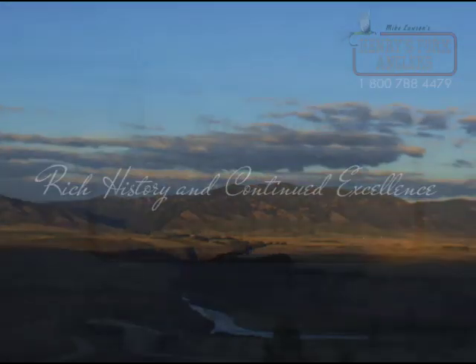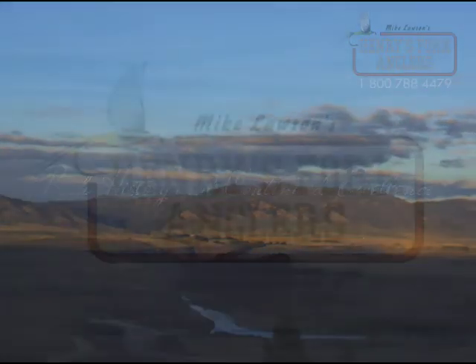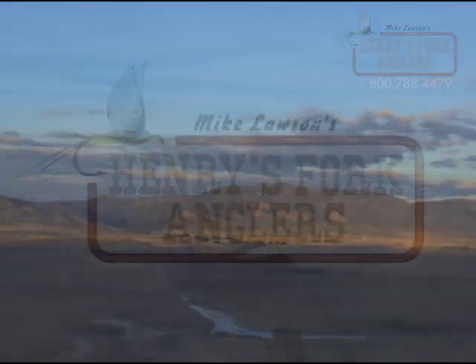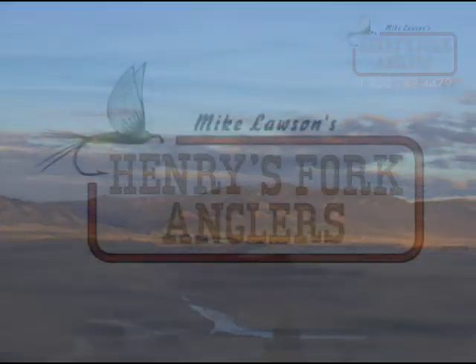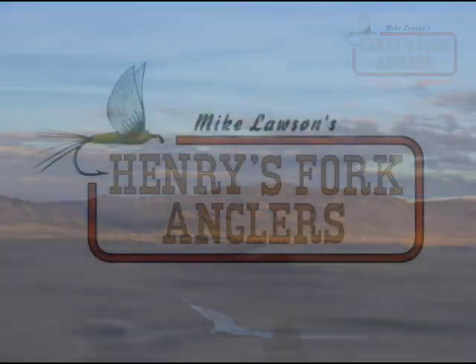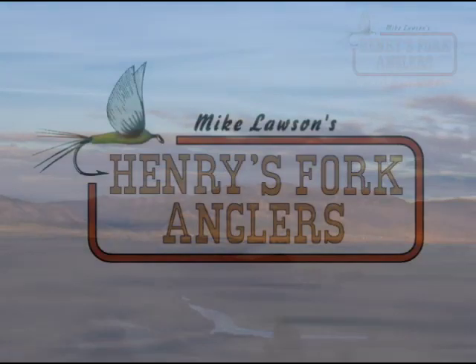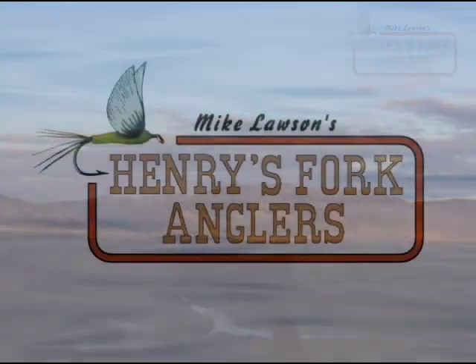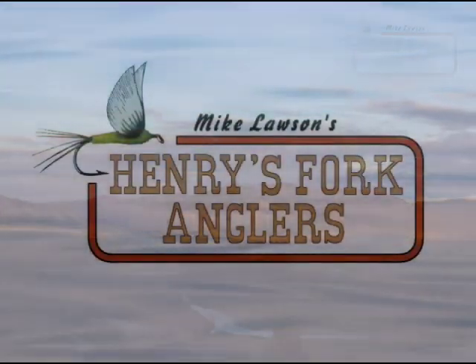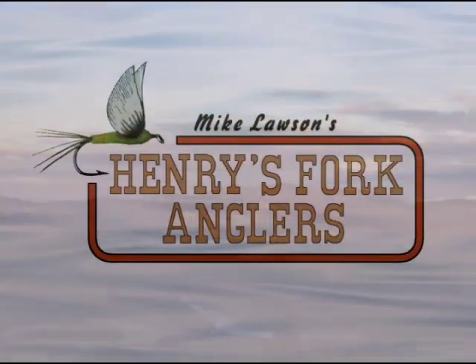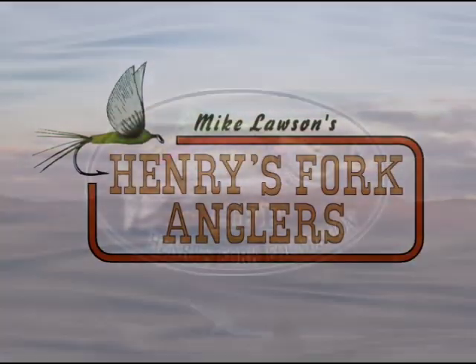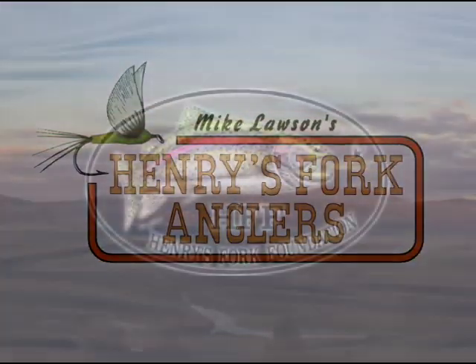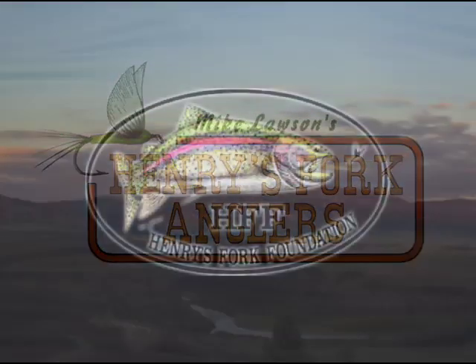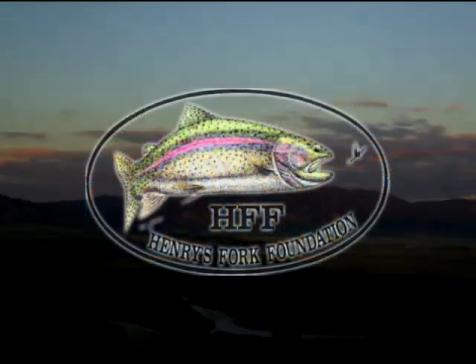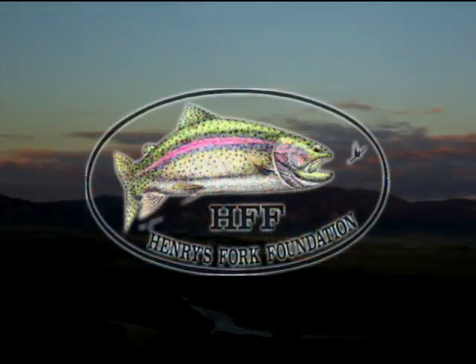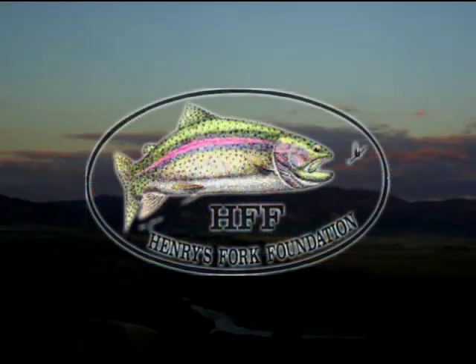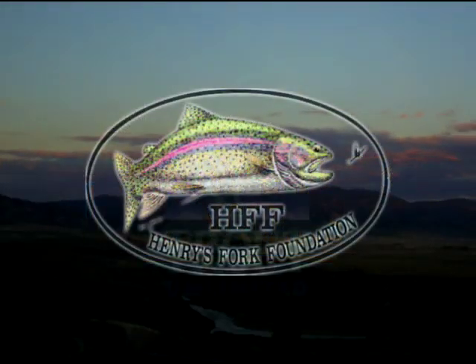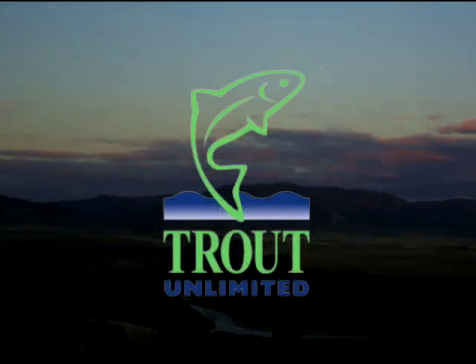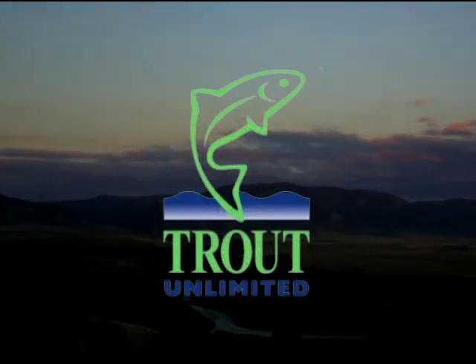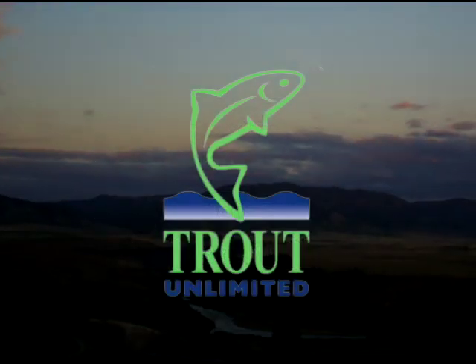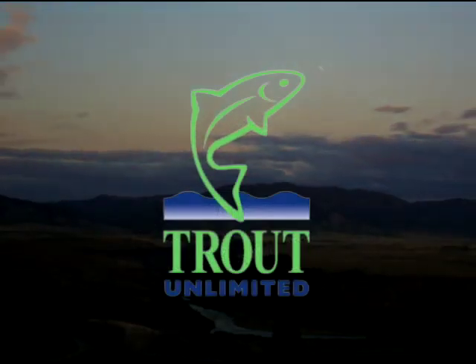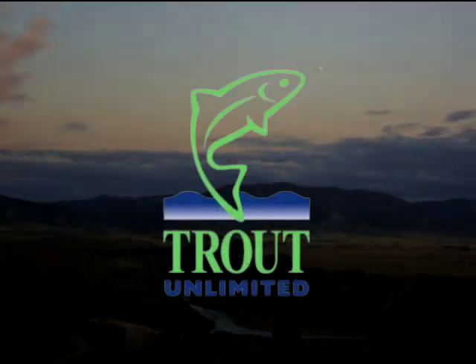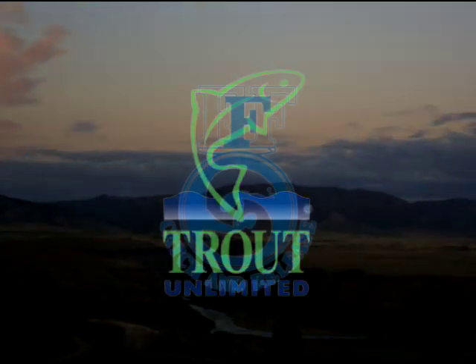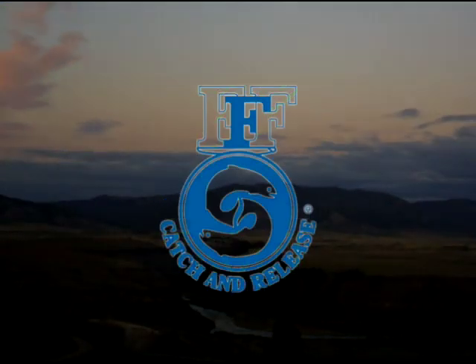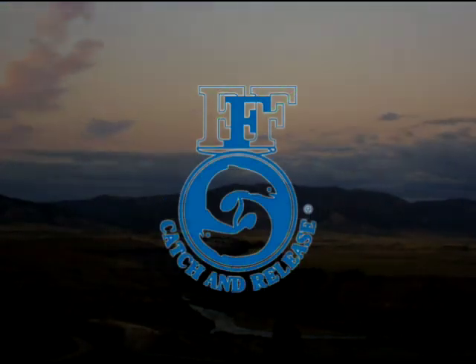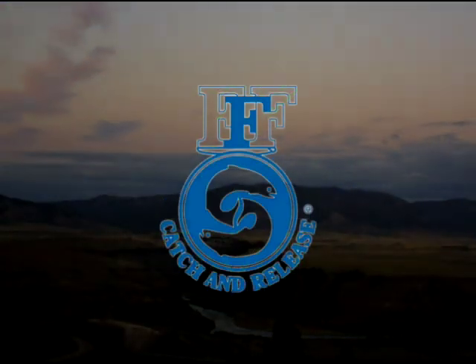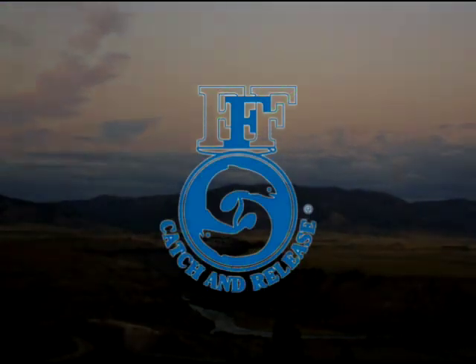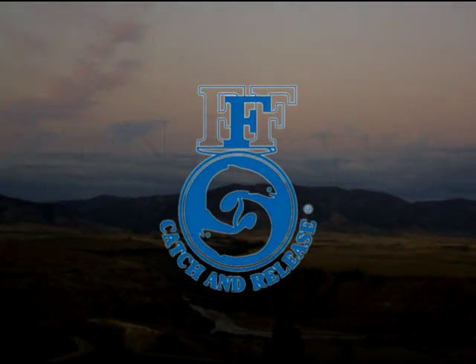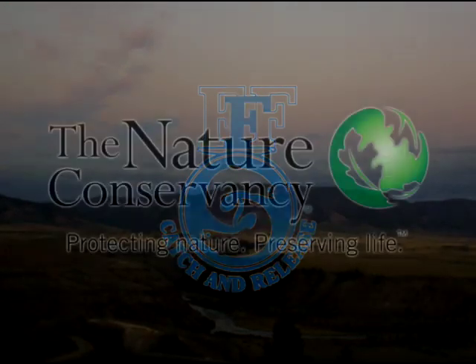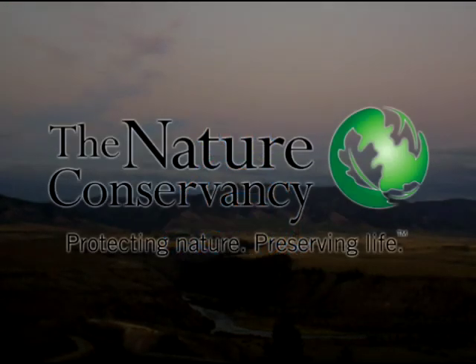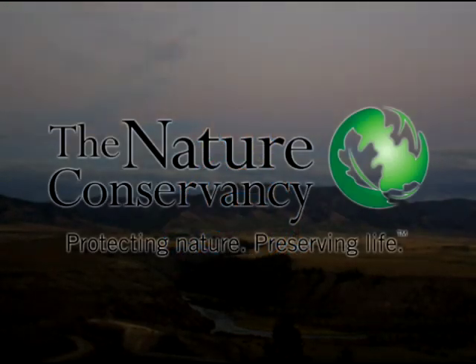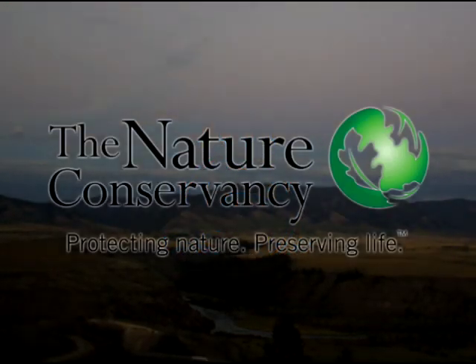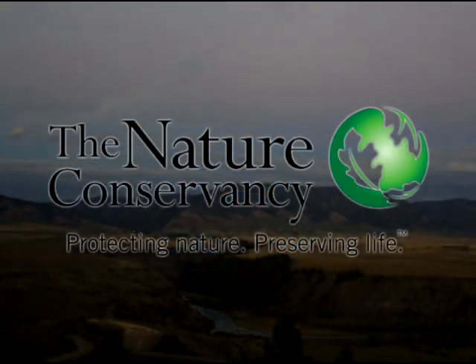Henry's Fork Anglers is proud to support Henry's Fork Foundation, Trout Unlimited, the Federation of Fly Fishers, and The Nature Conservancy, and other advocacy groups whose primary objective is to preserve and enhance the resource we enjoy.